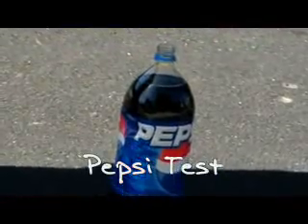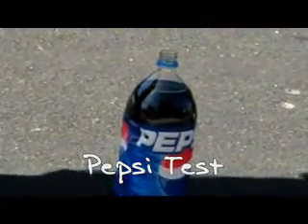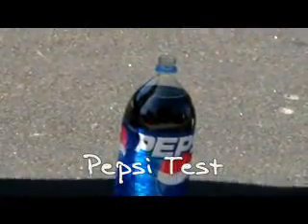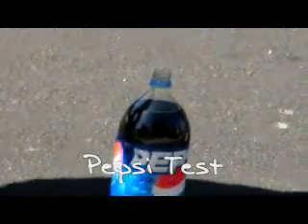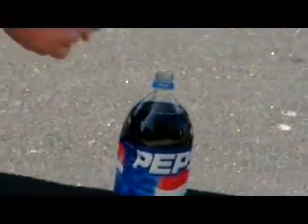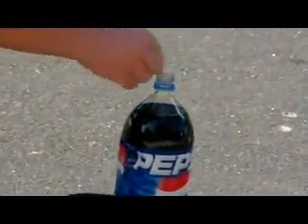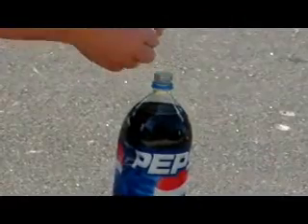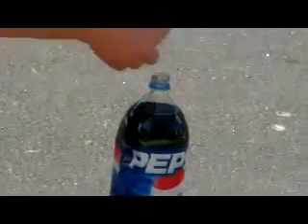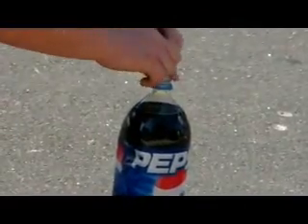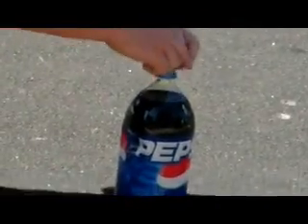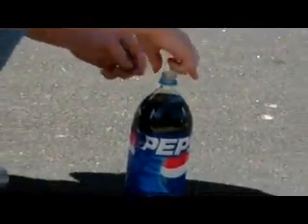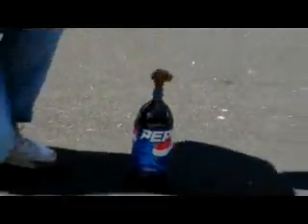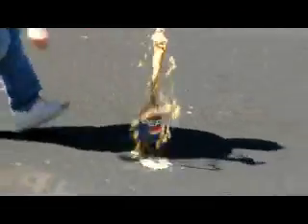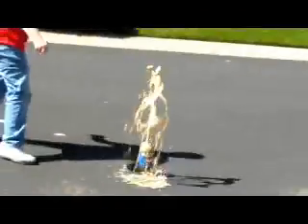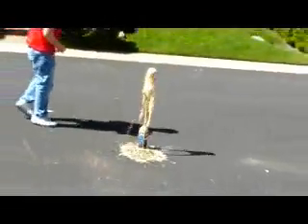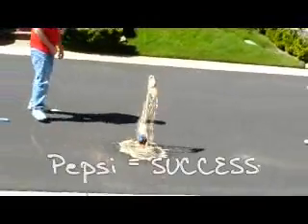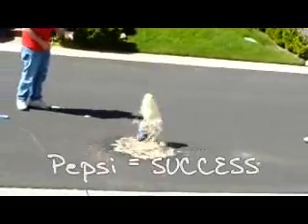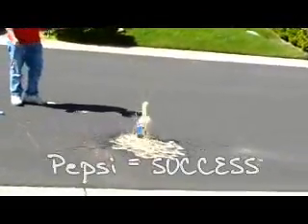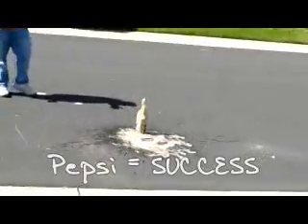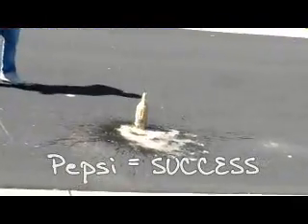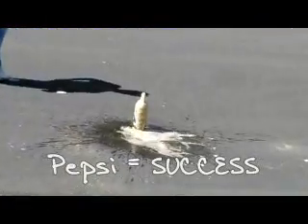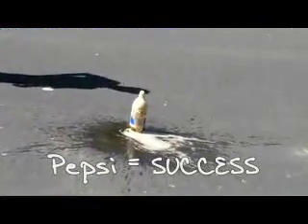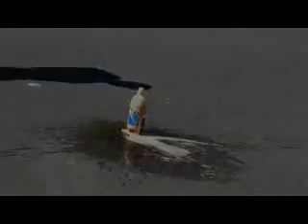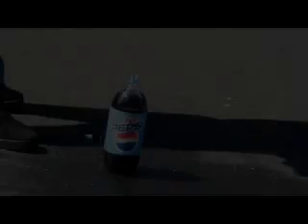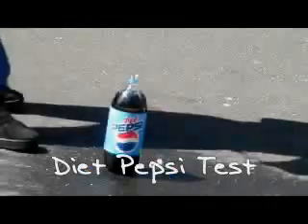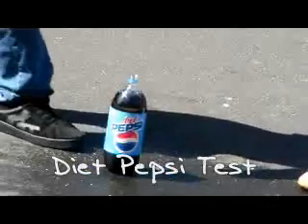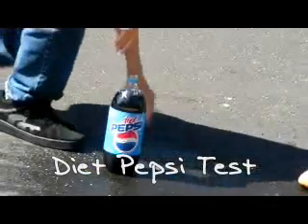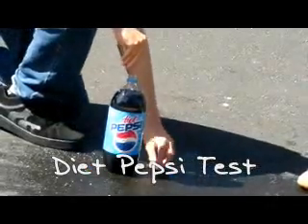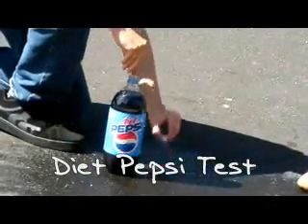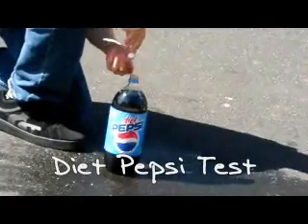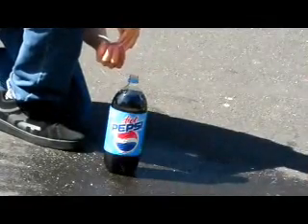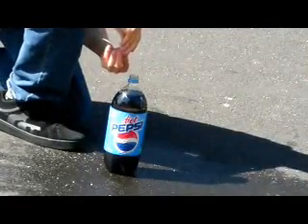Okay, ready? Back the f**k away from it. Dude, I didn't know how to do it. It's recording. It's zoomed in right now.